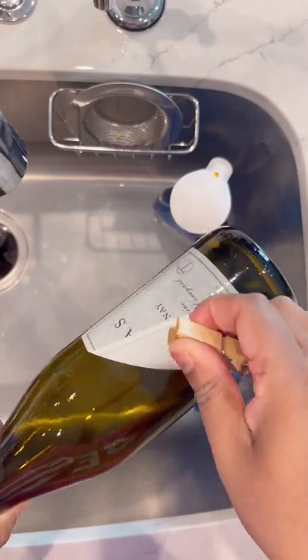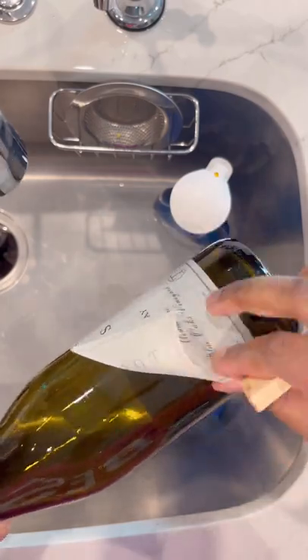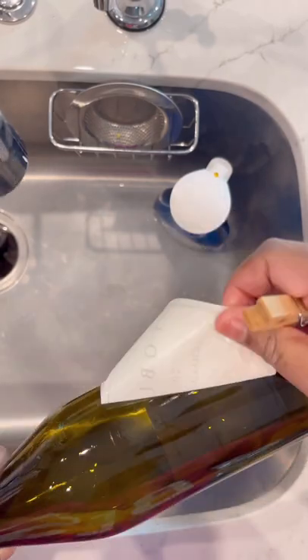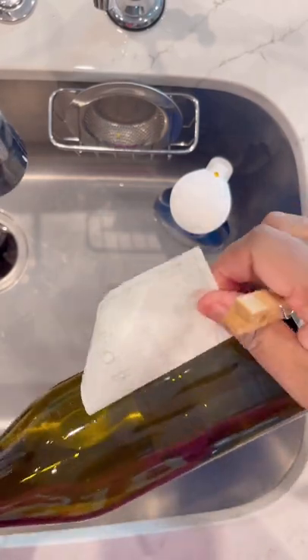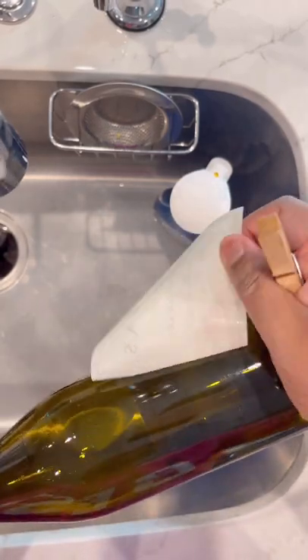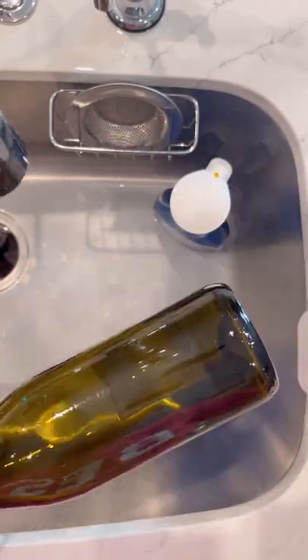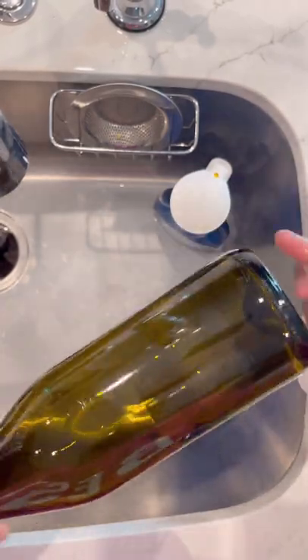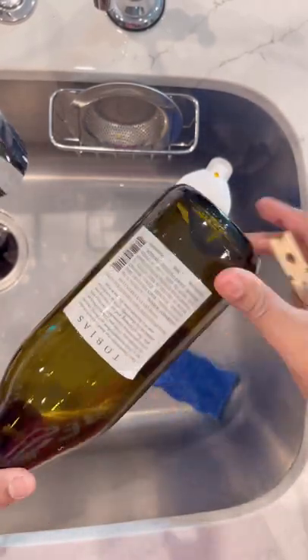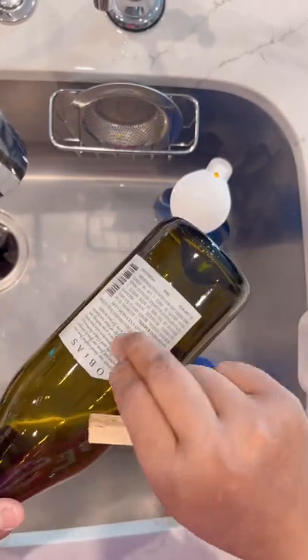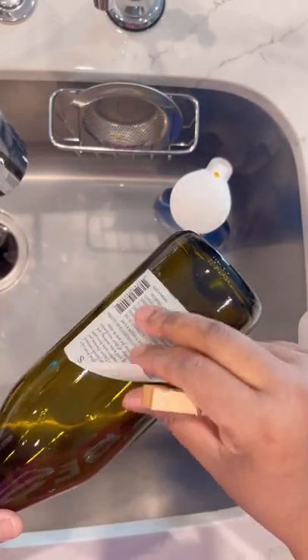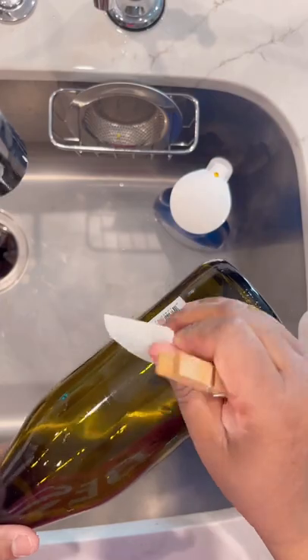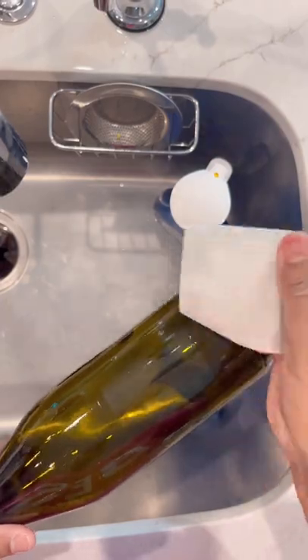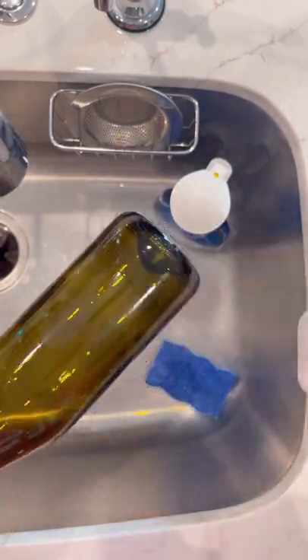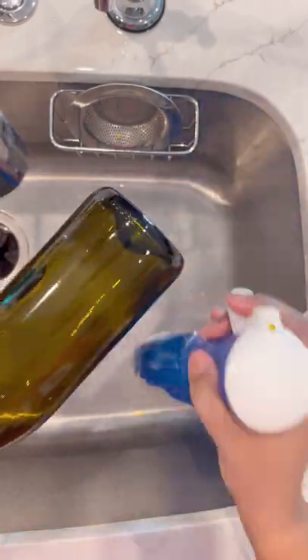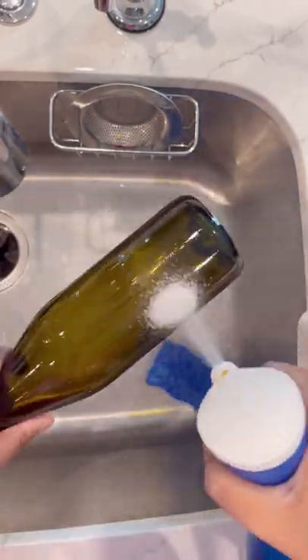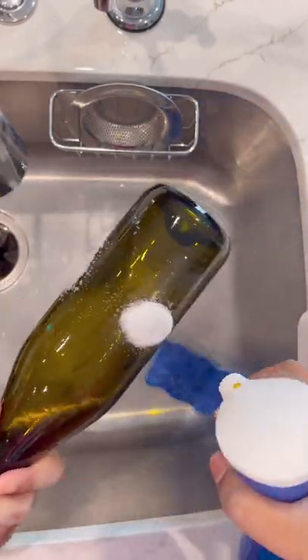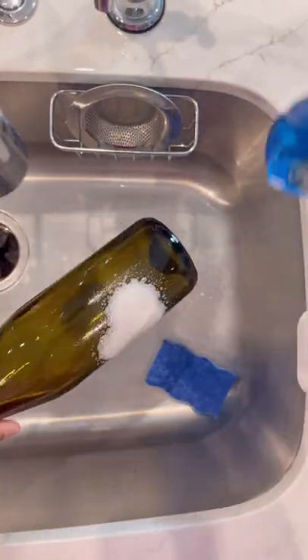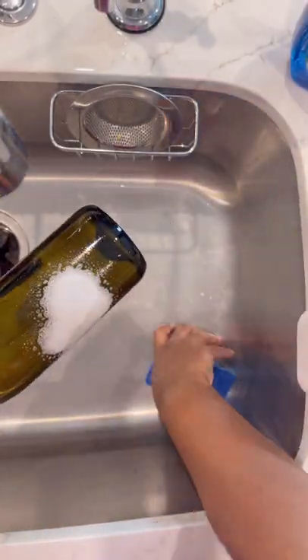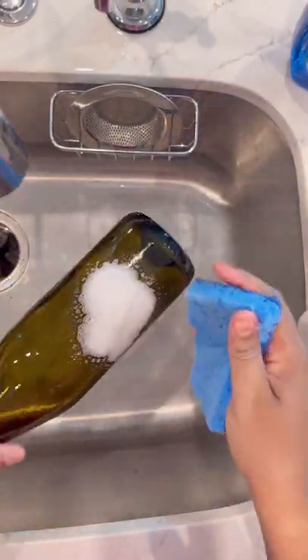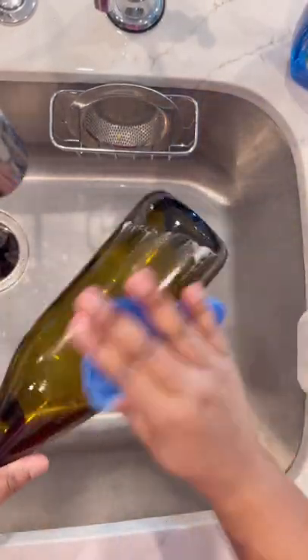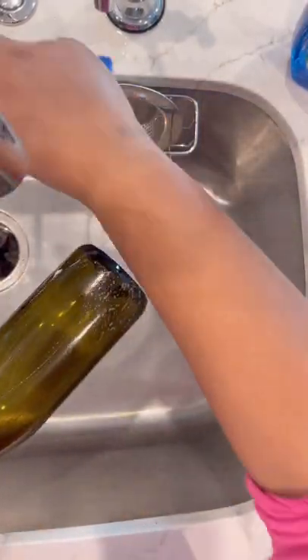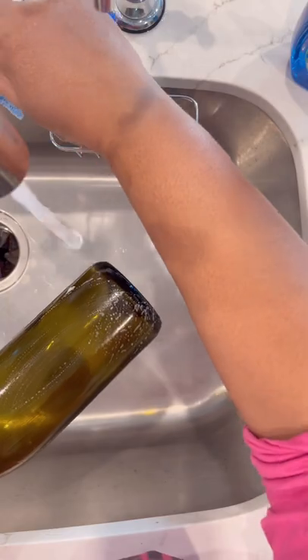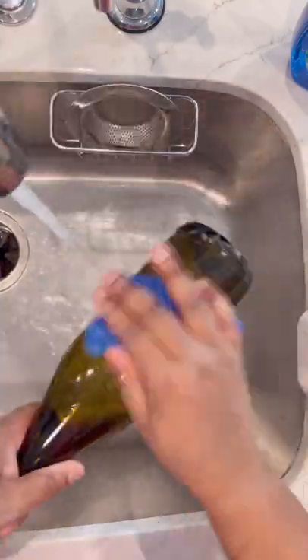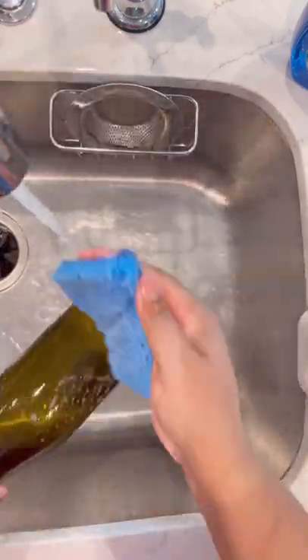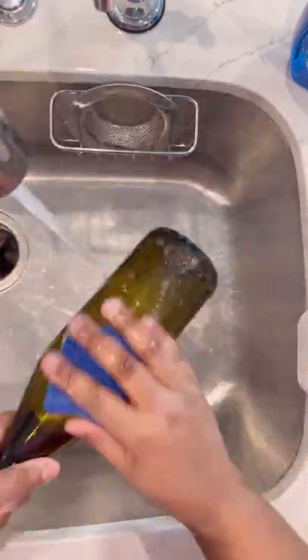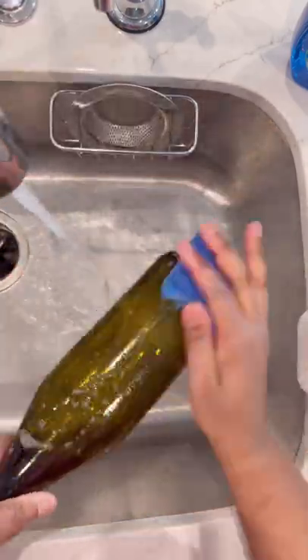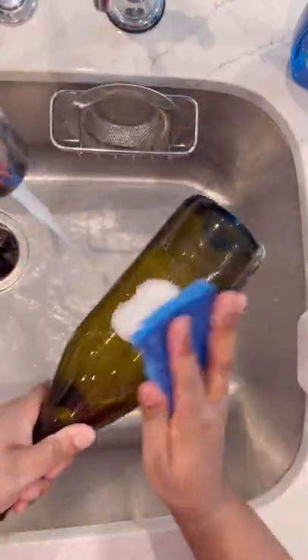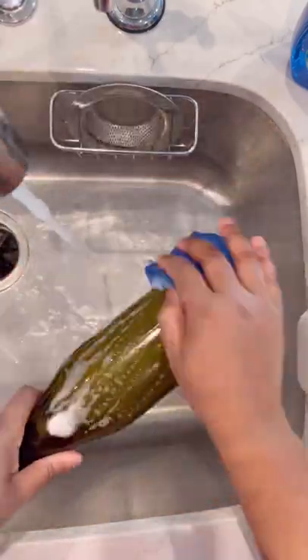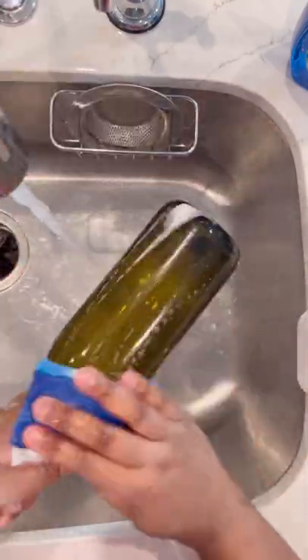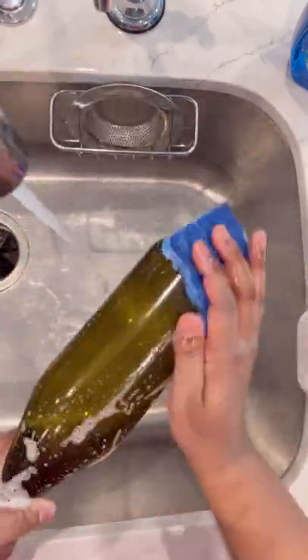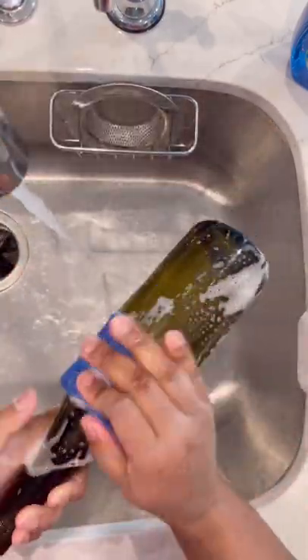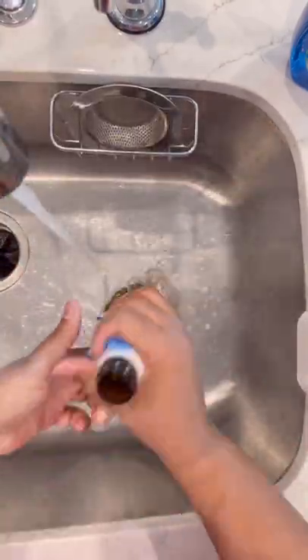That's what I like to use them for. I'll put them in my bathroom, or I'll even paint these bottles. I would paint them, decorate them, bedazzle them — whatever you want to call it. Make them look super cute.